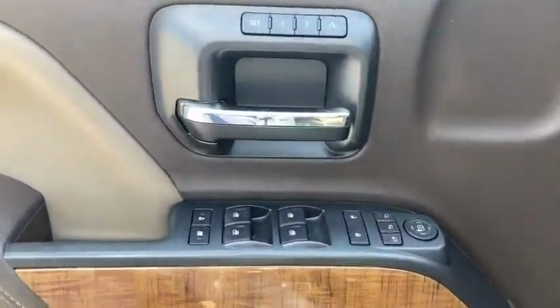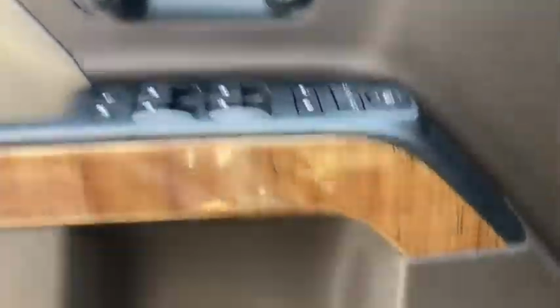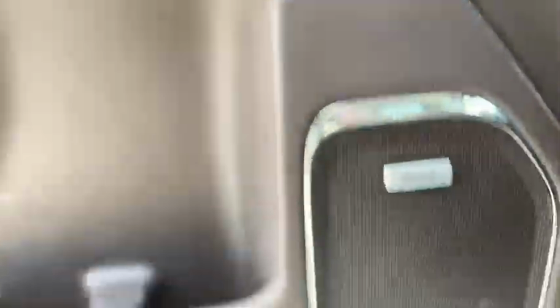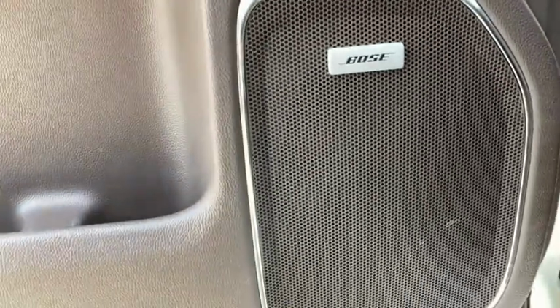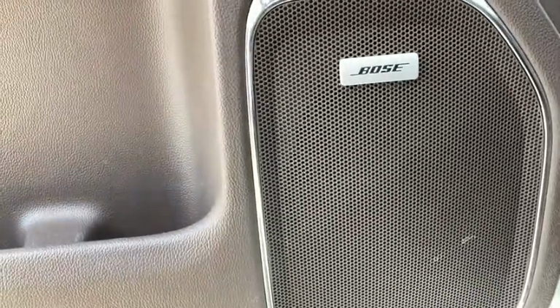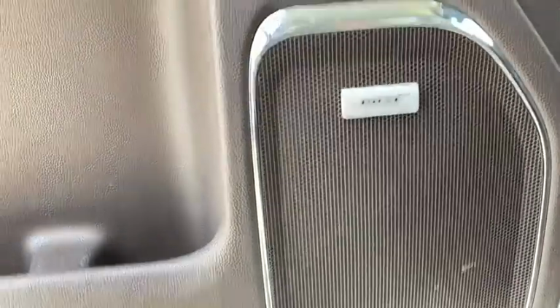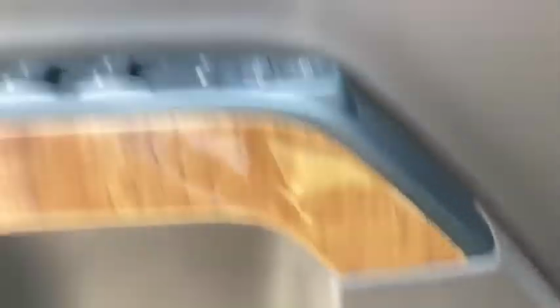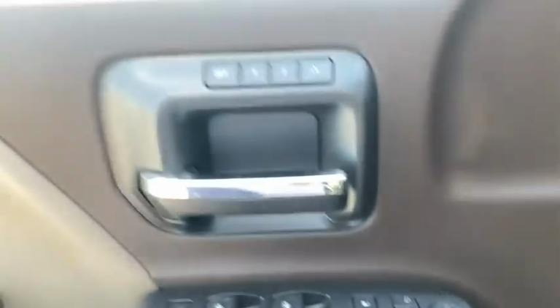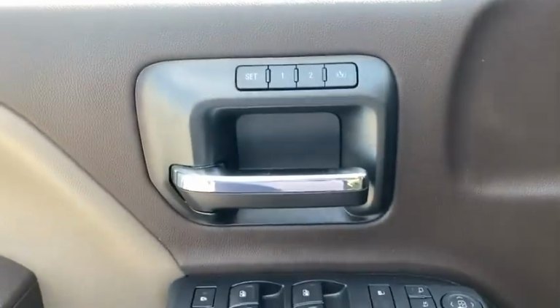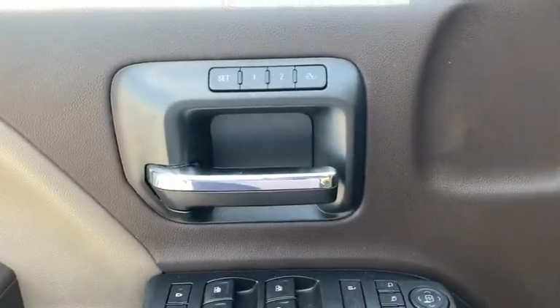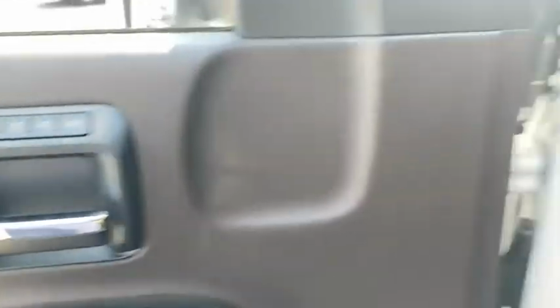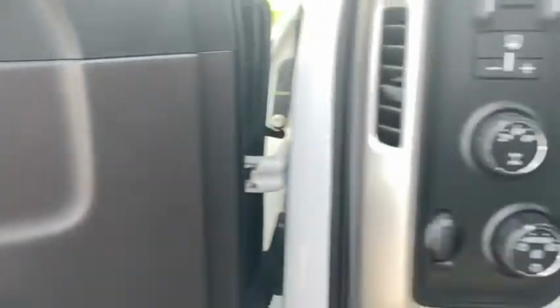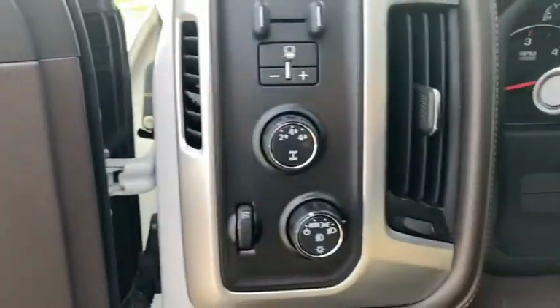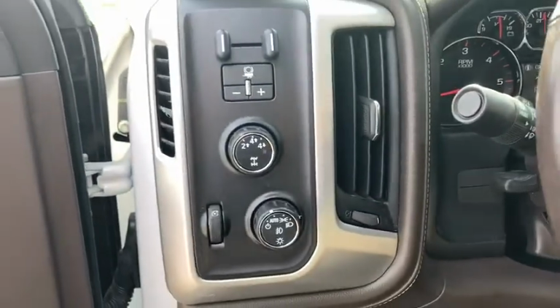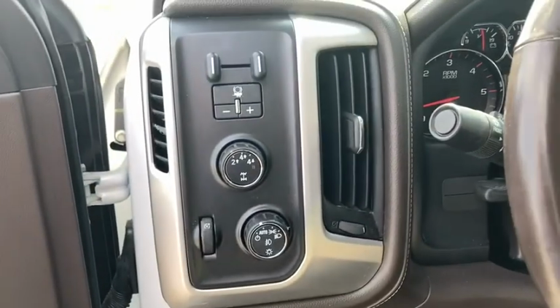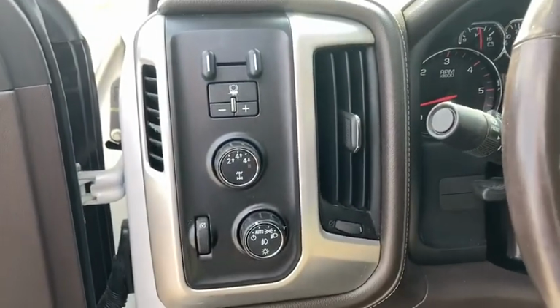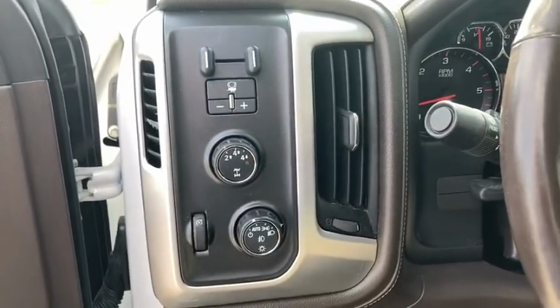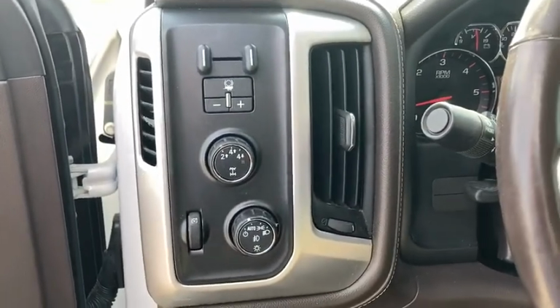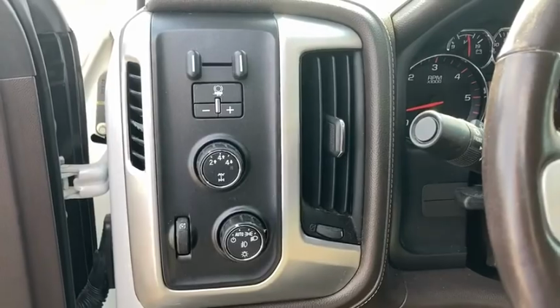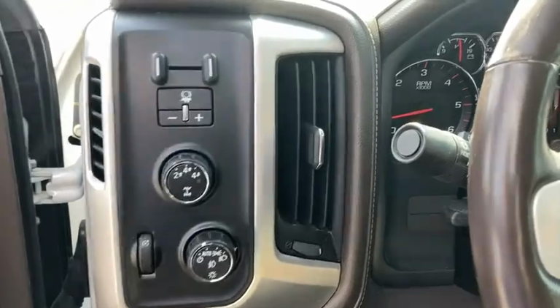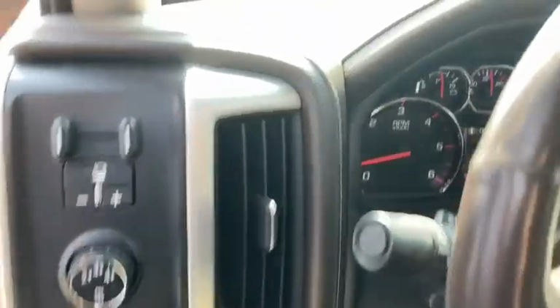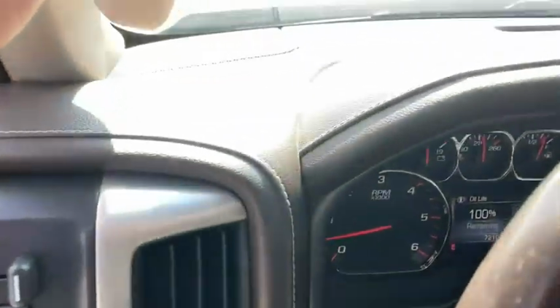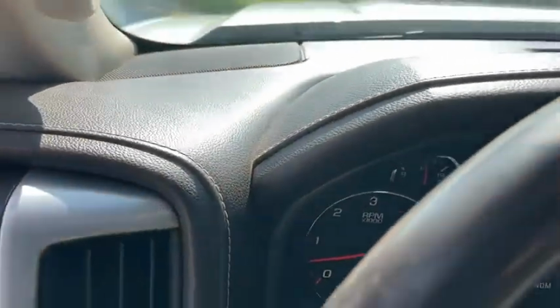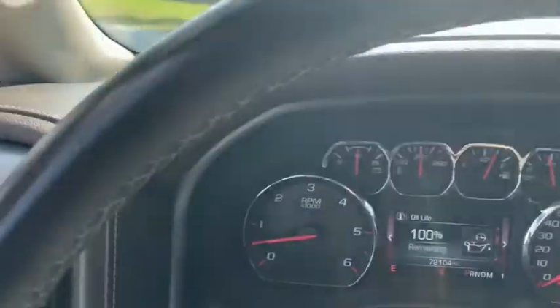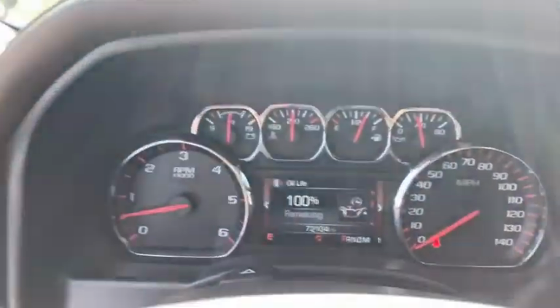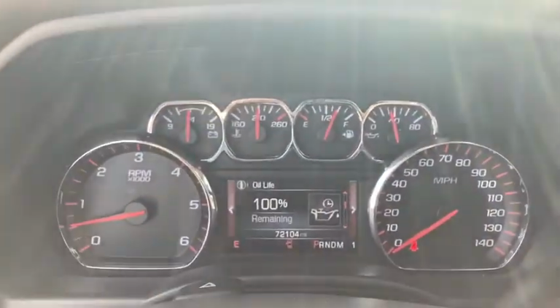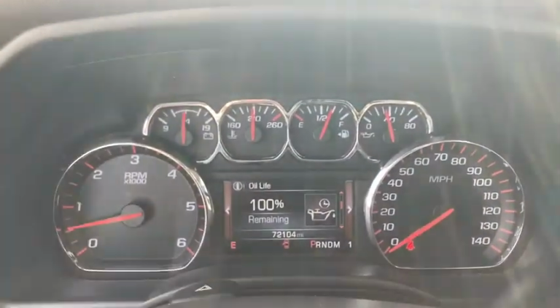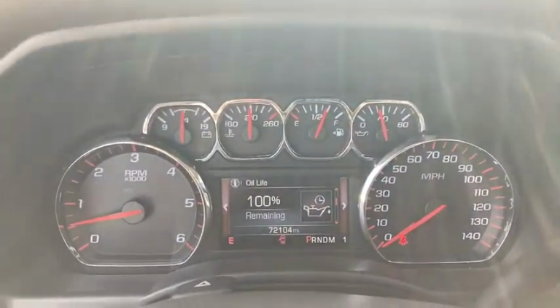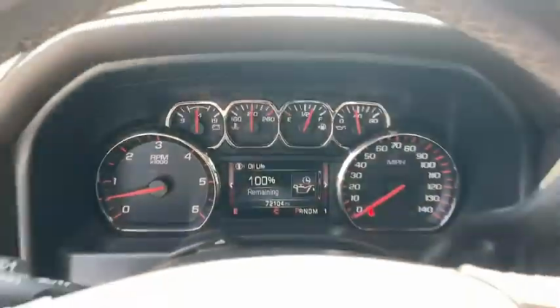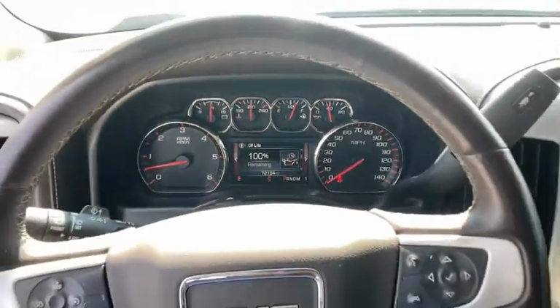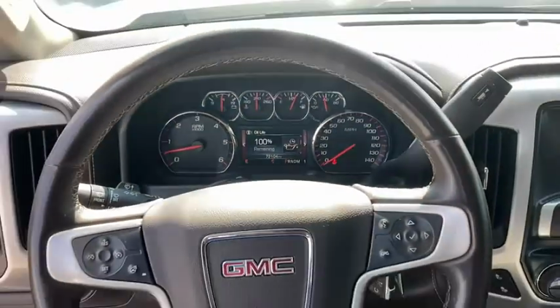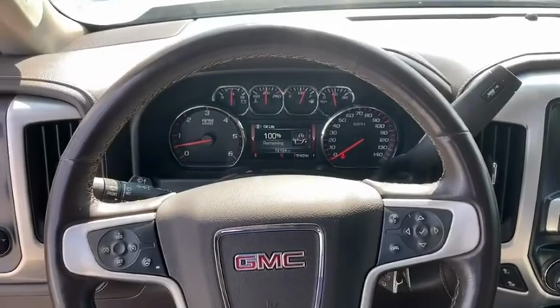Chrome mirror caps, floor mats, four-wheel disc brakes, universal garage door opener, center armrest, electronic stability control, compass, security system, CD player, rear window defroster, fog lights.